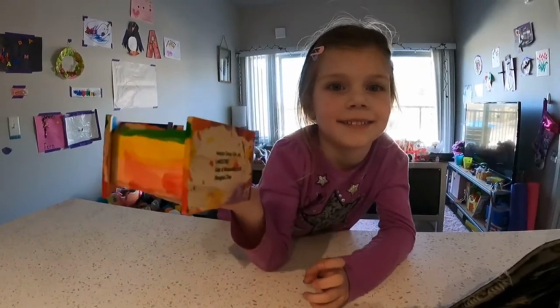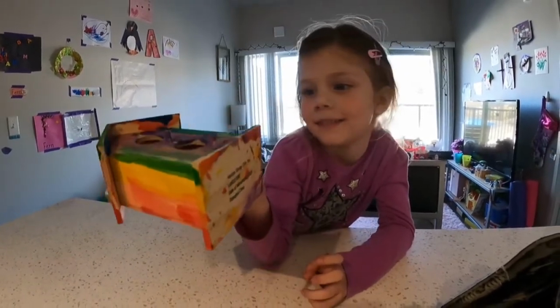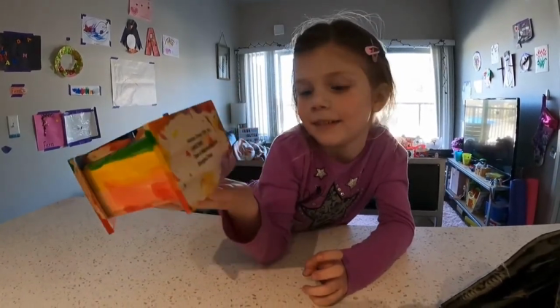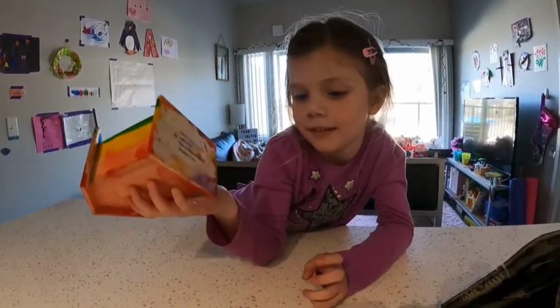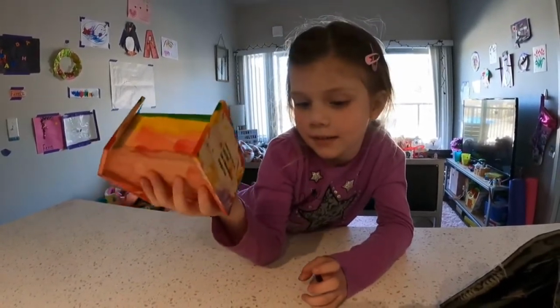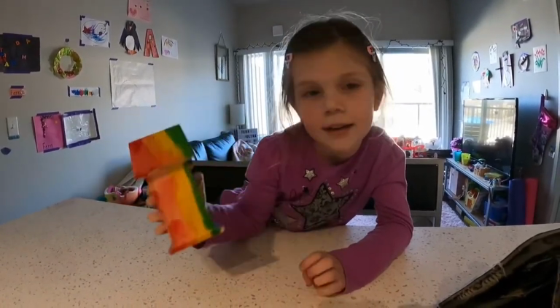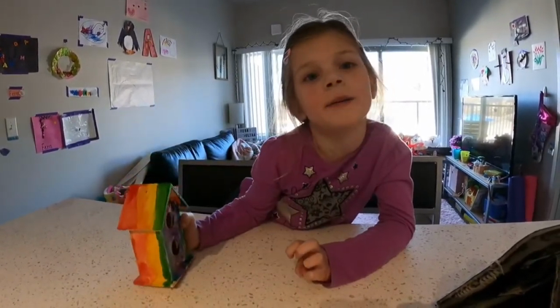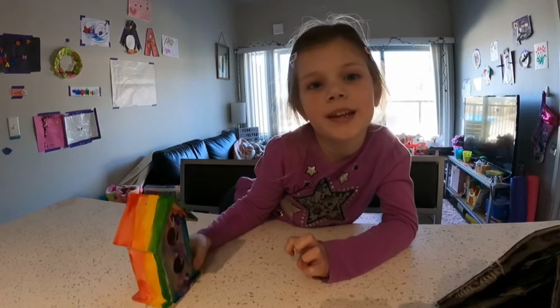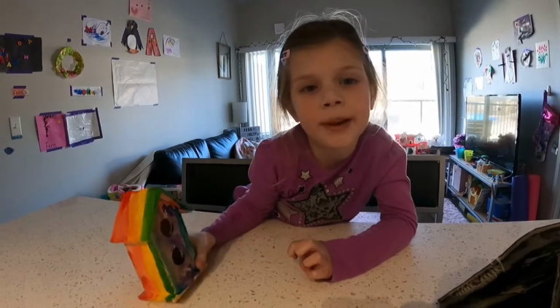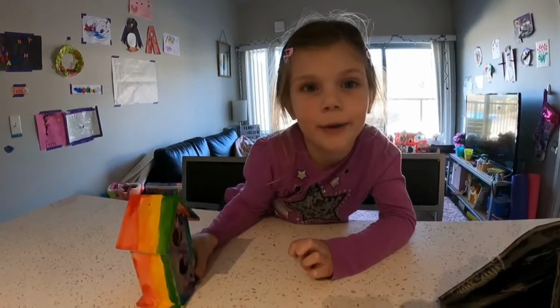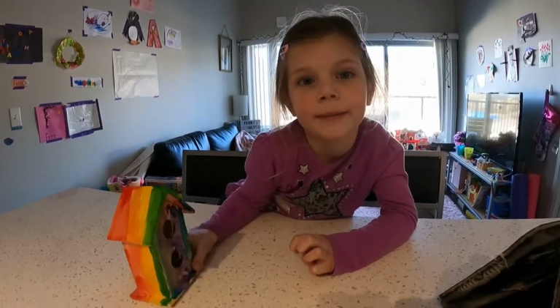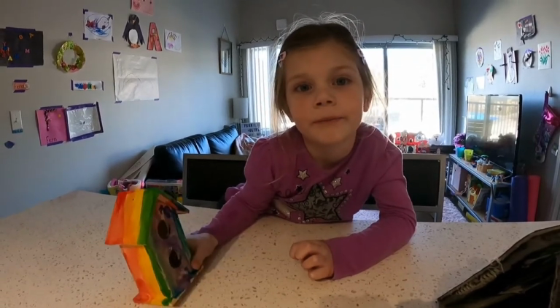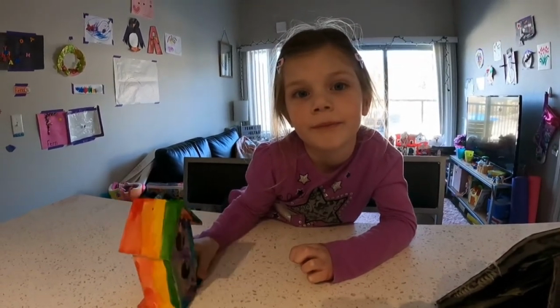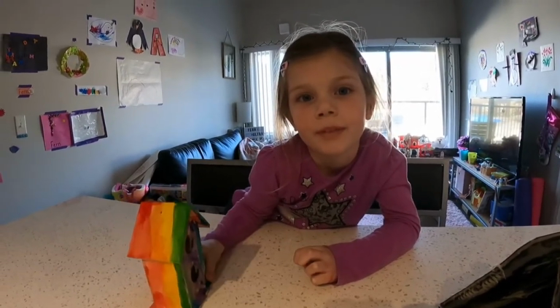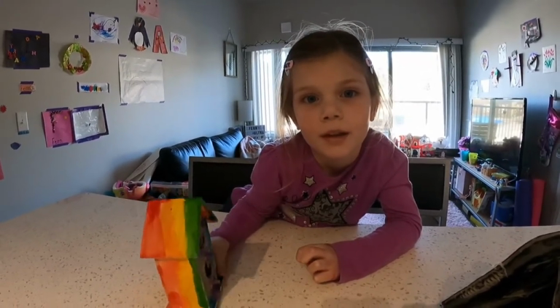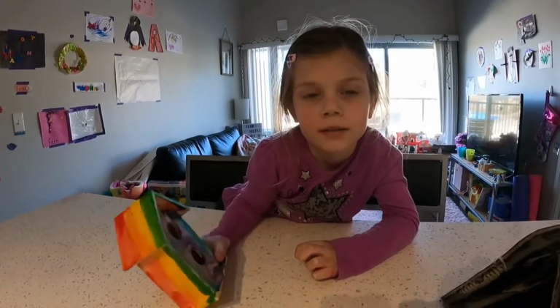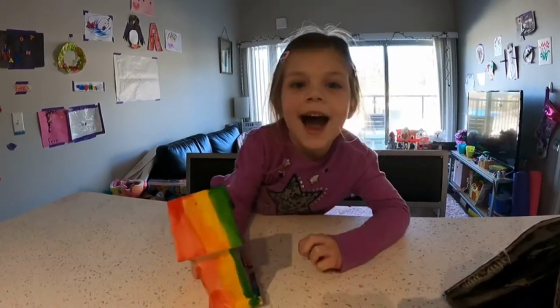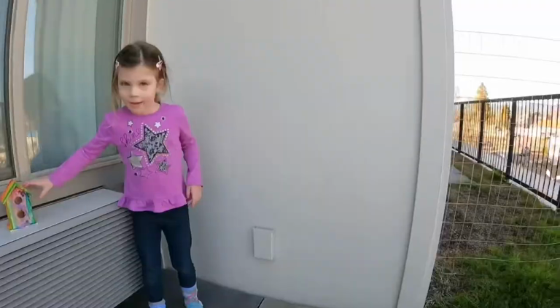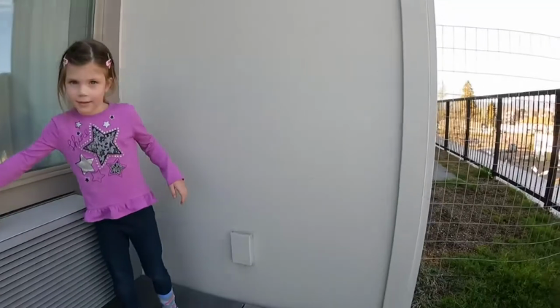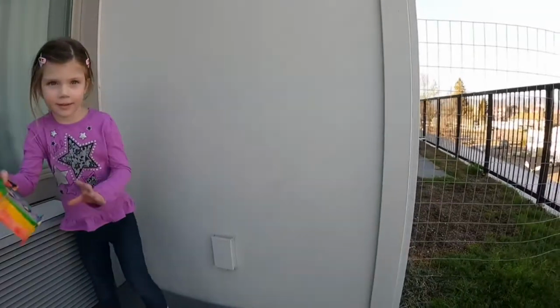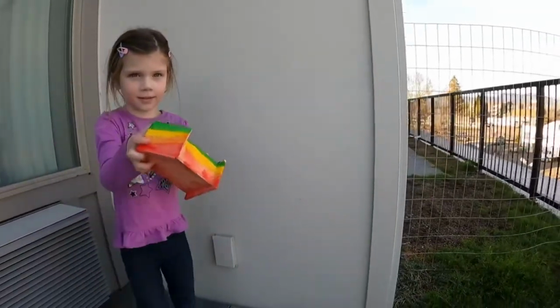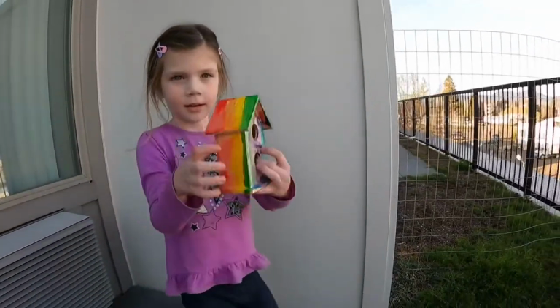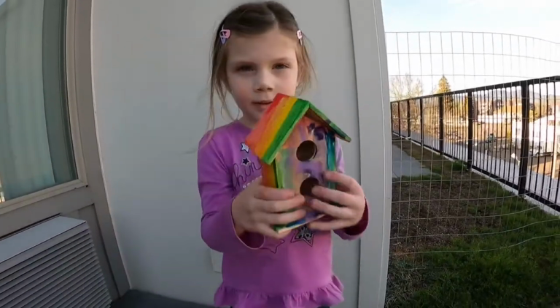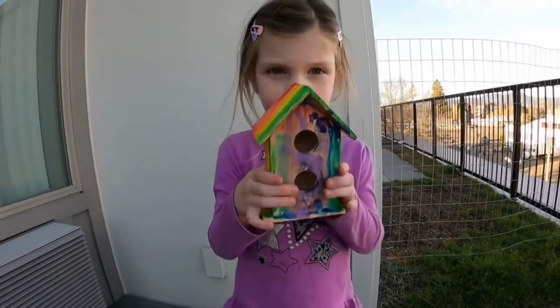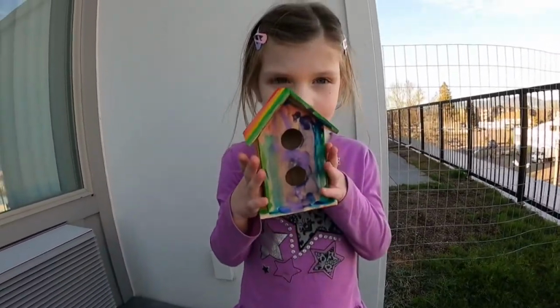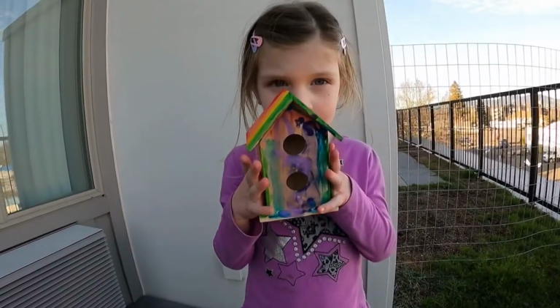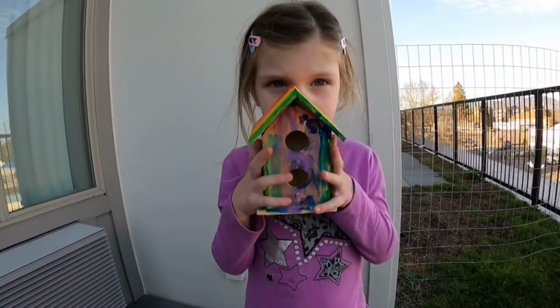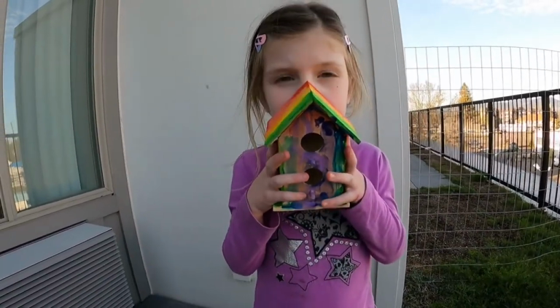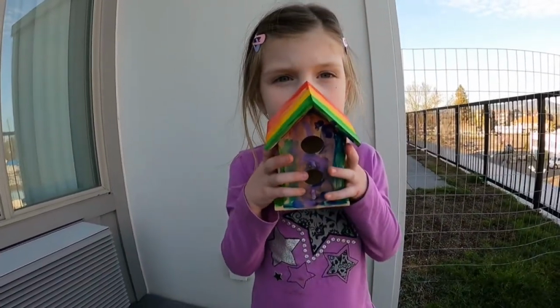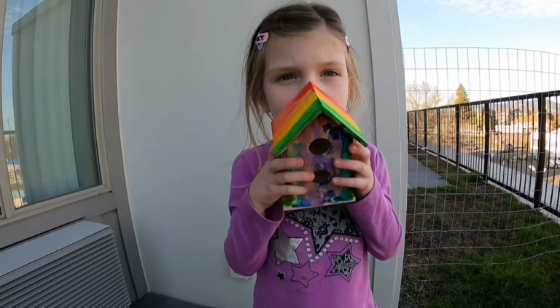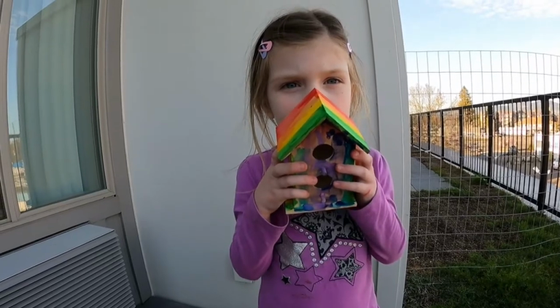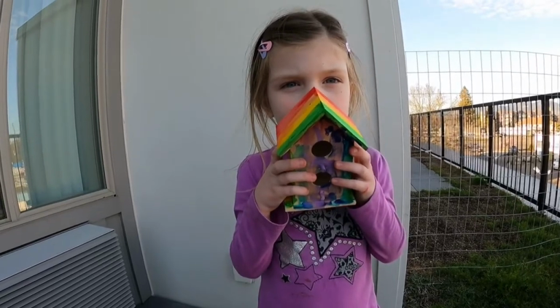Sounds pretty fun. I don't even need to bring my coat because it's so warm outside. So we decided to hang this up outside of our apartment on a little ledge so we could see the birds move in.